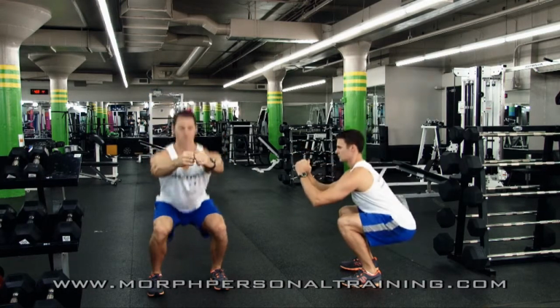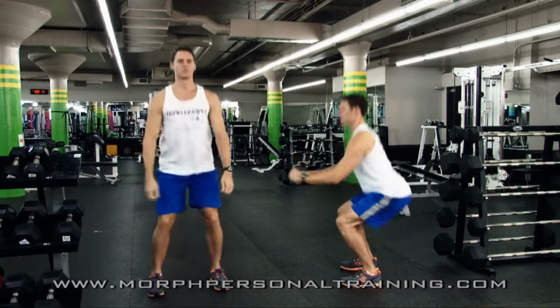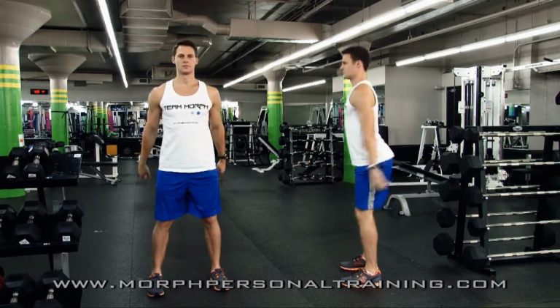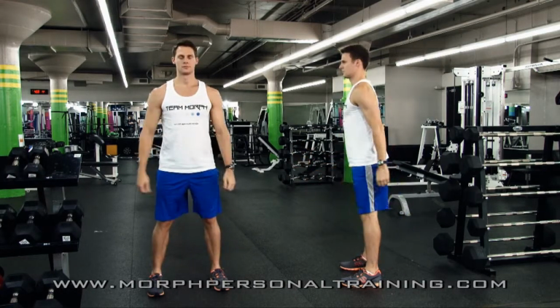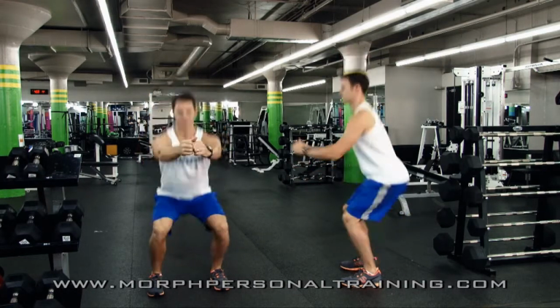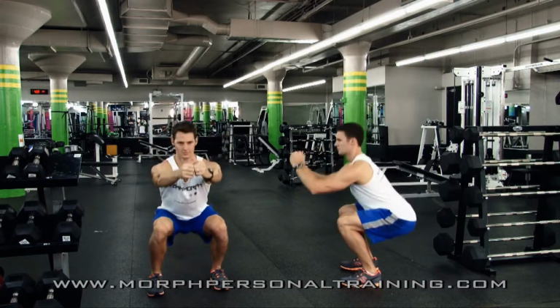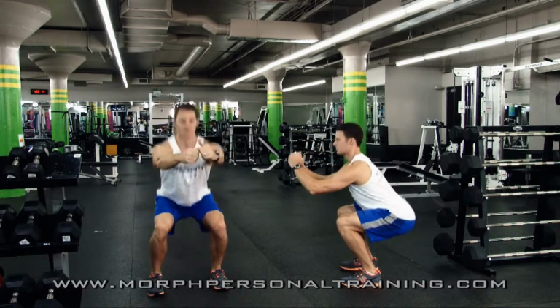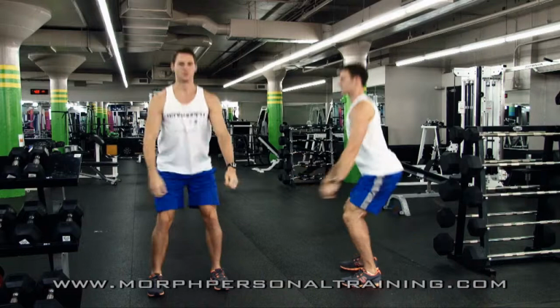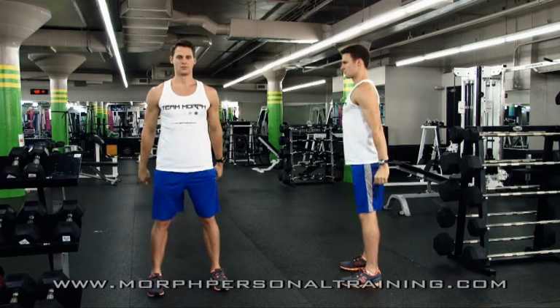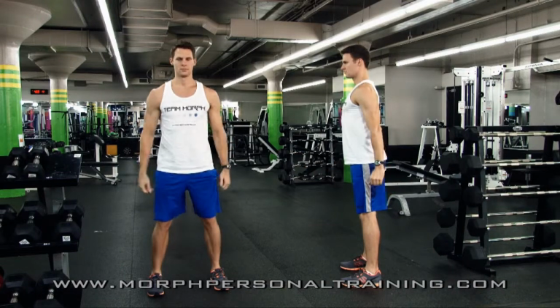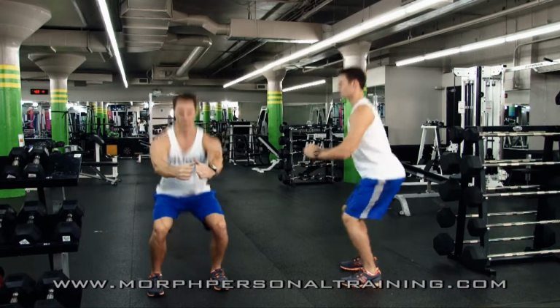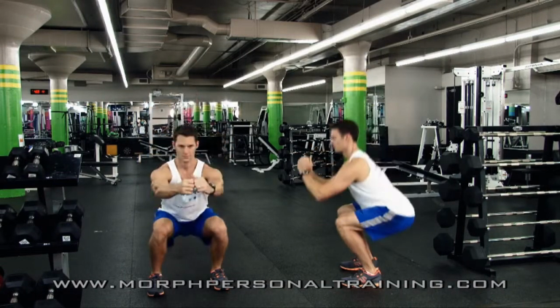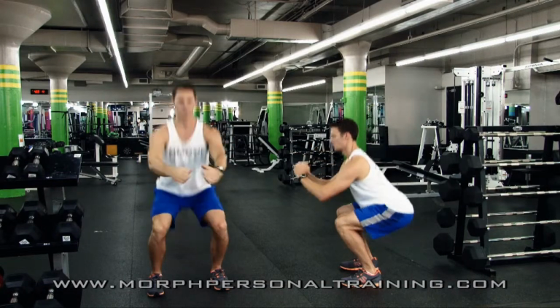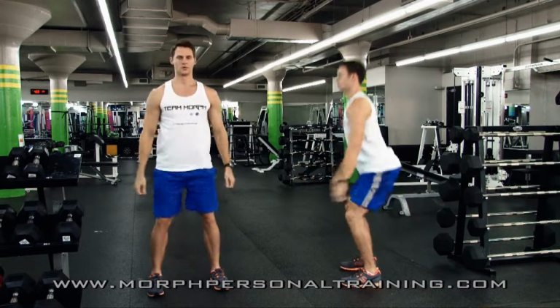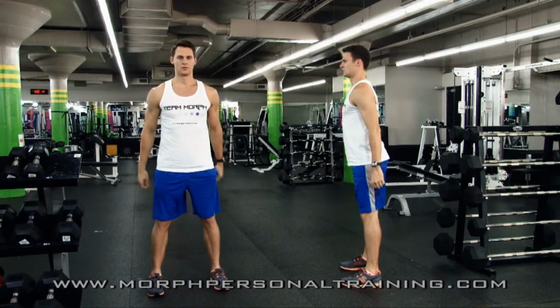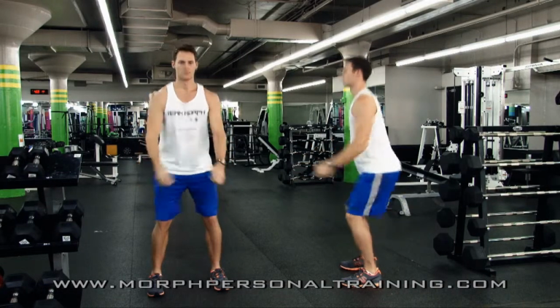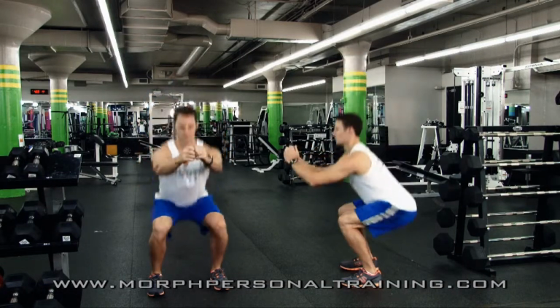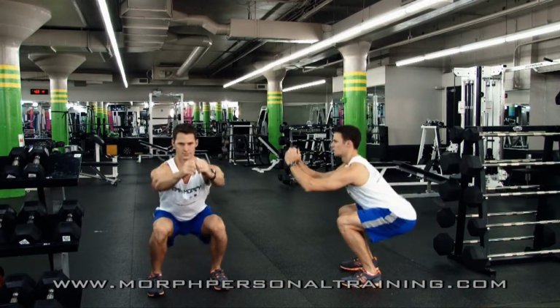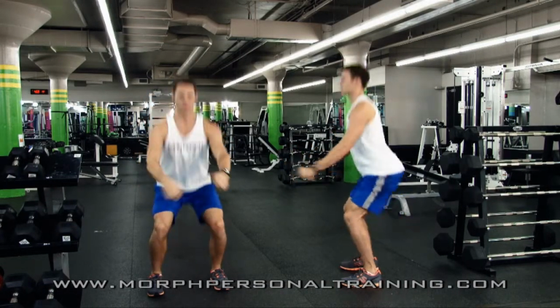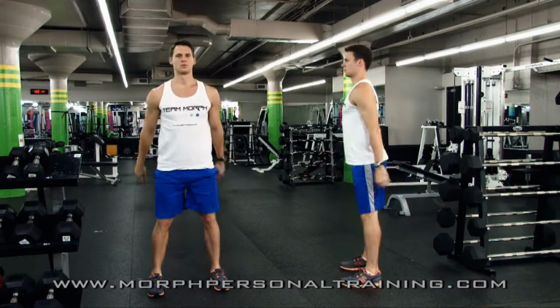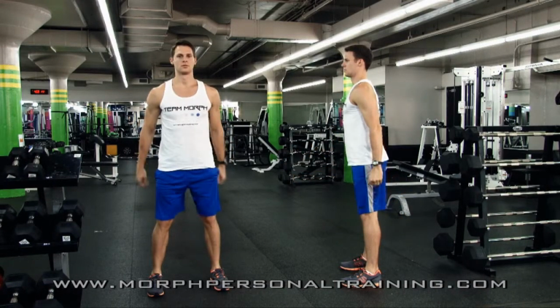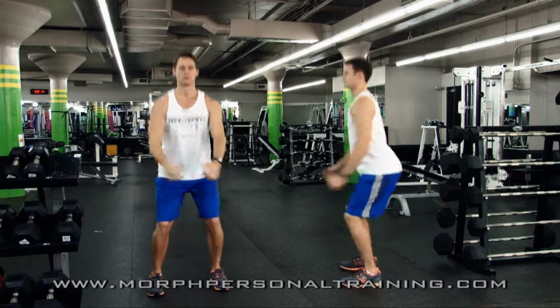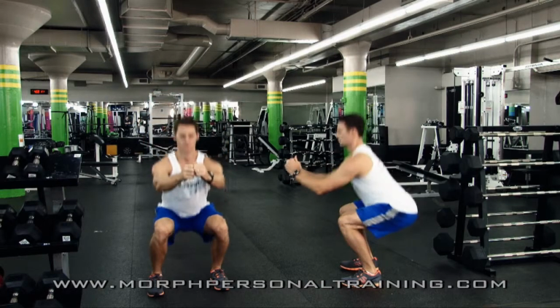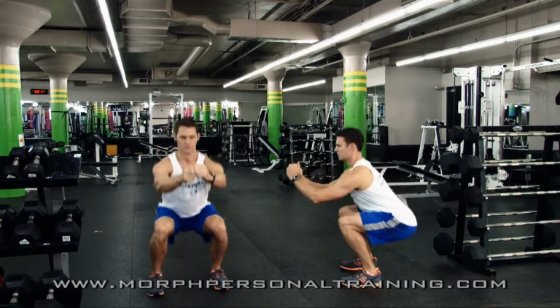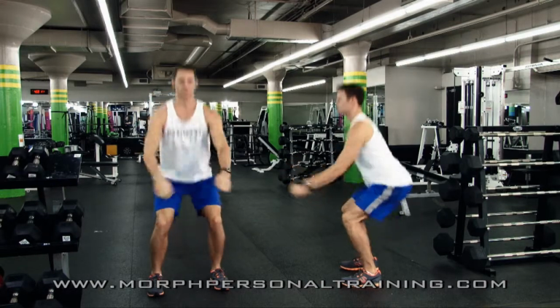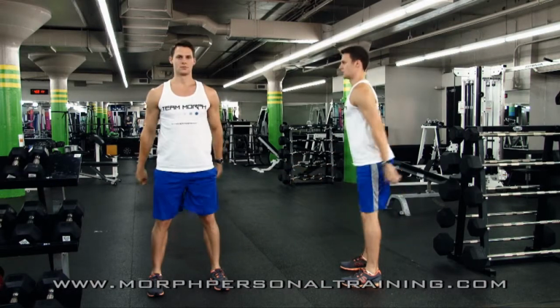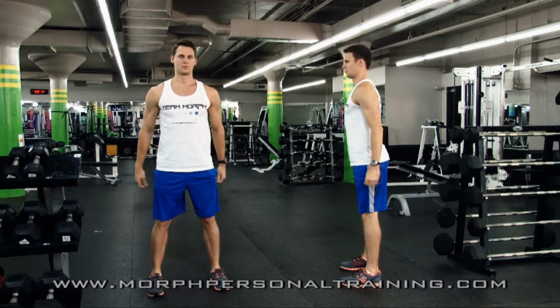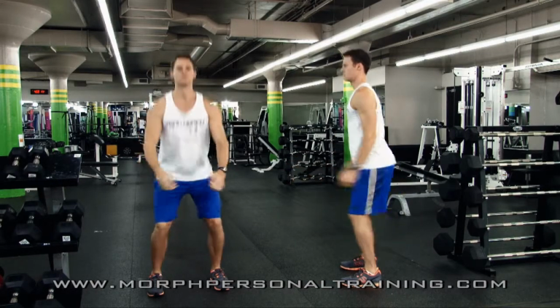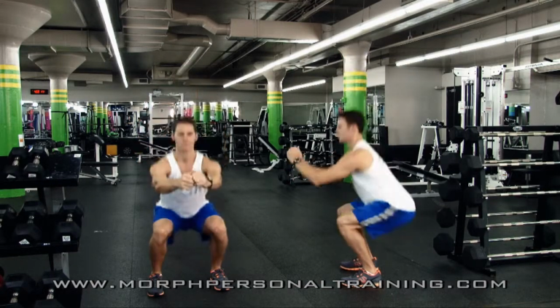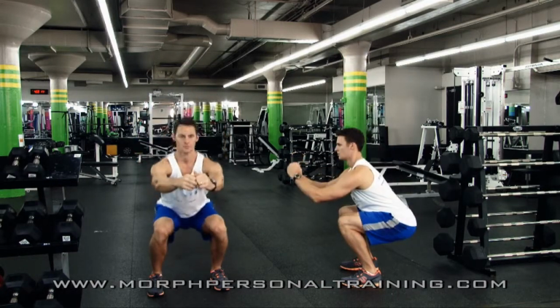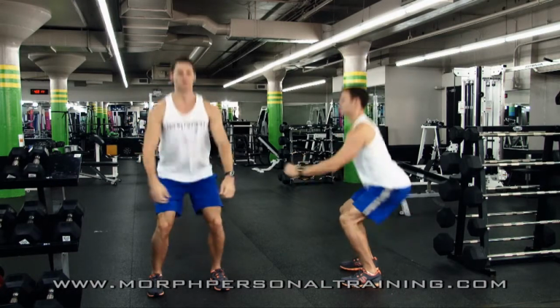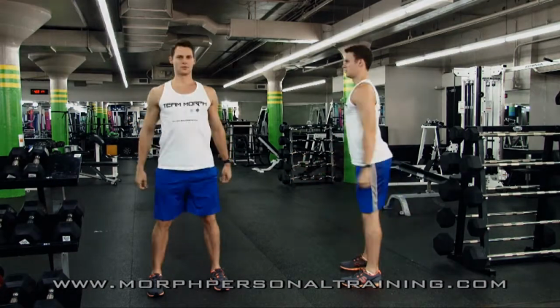What you're working here is the quads, the hamstrings and the glutes. The abdominals should be tight the entire time, what we call engaging the core. Chin is up, shoulders back, chest forward — that's what we call a bodyweight squat.